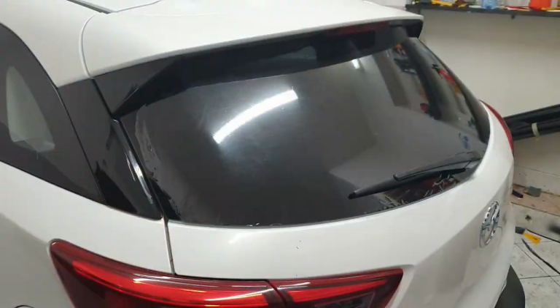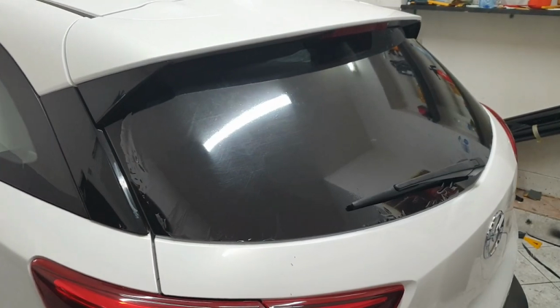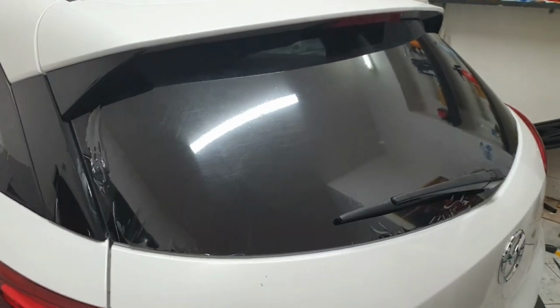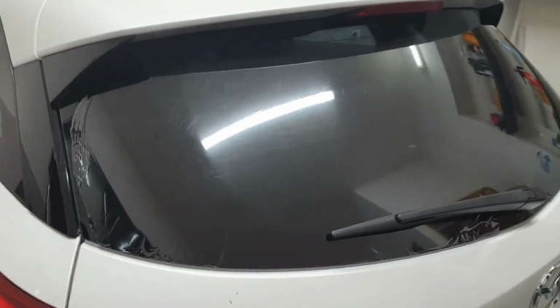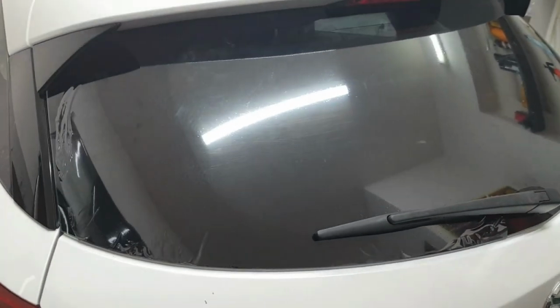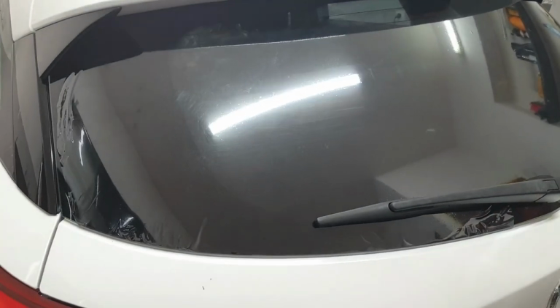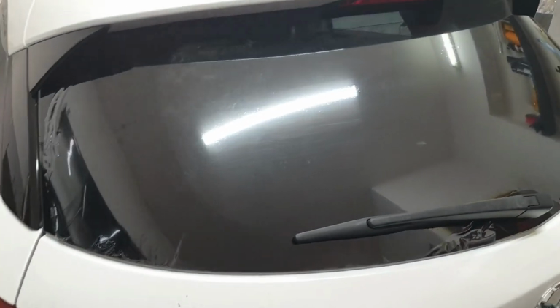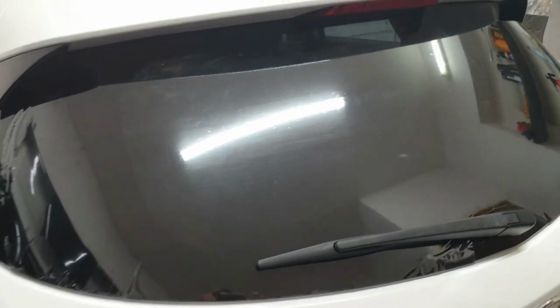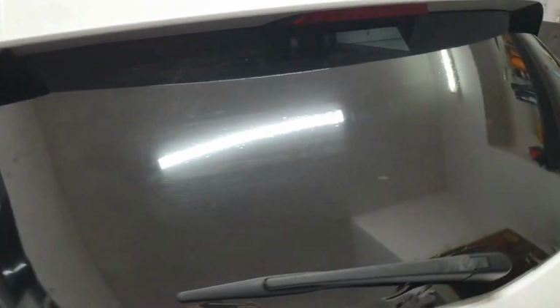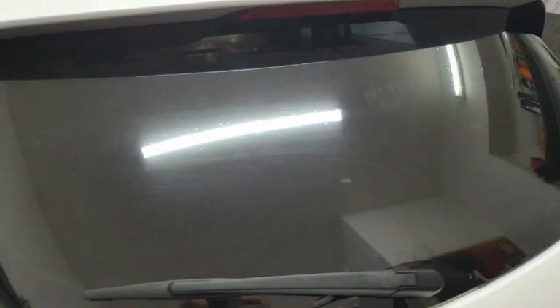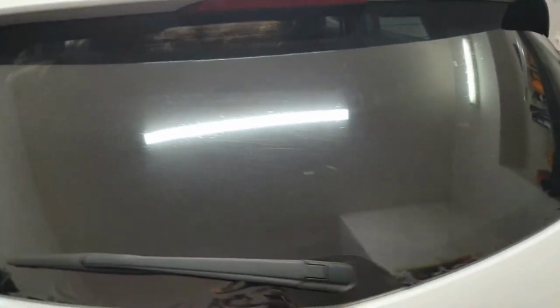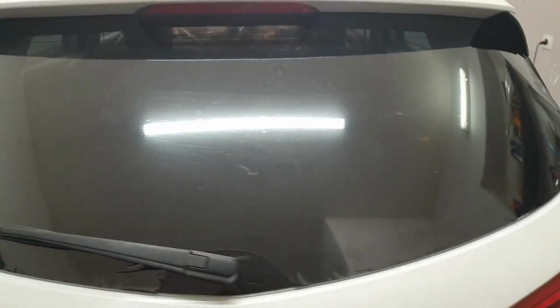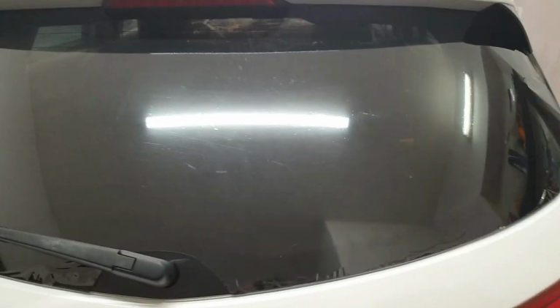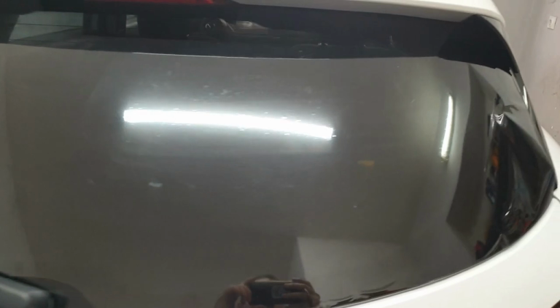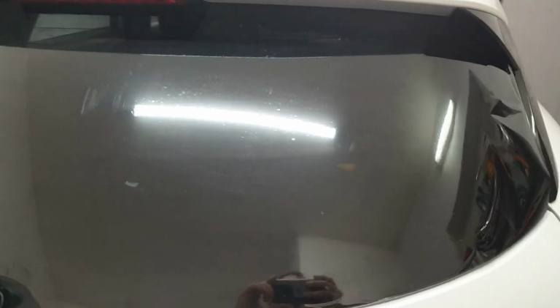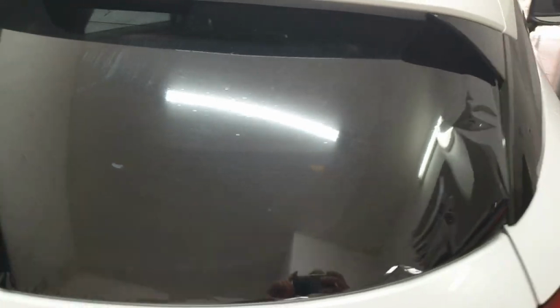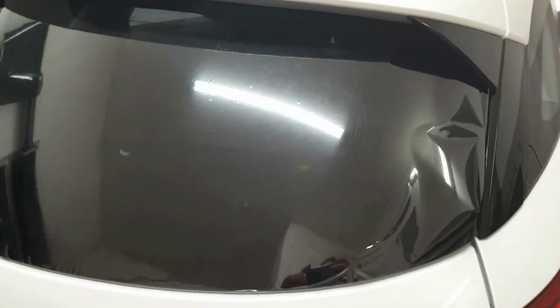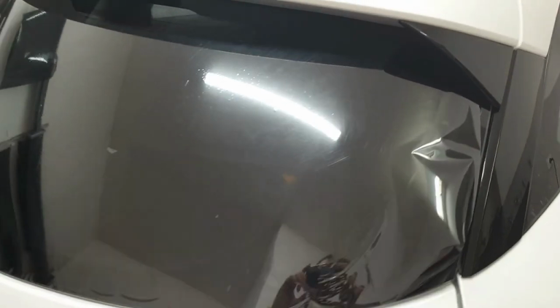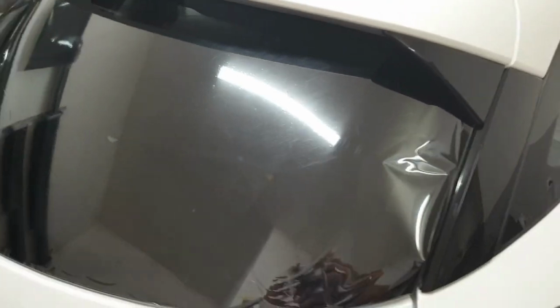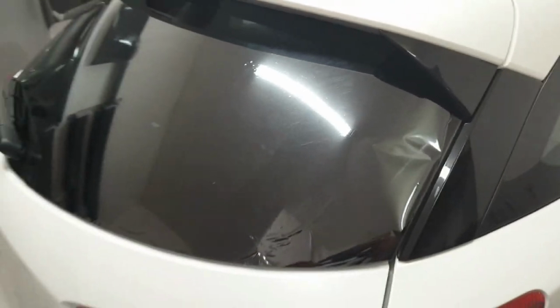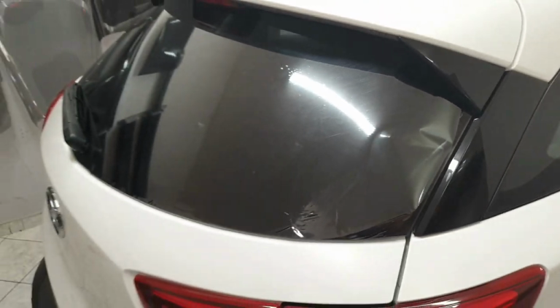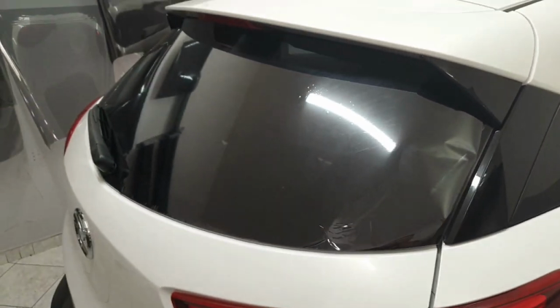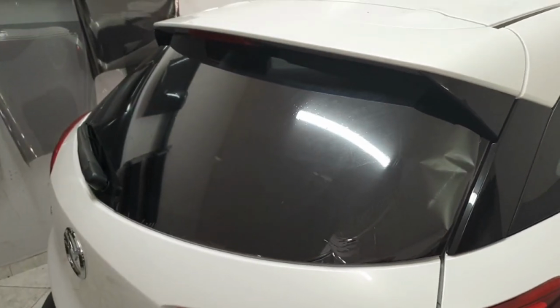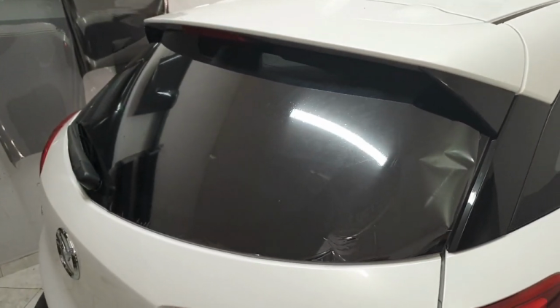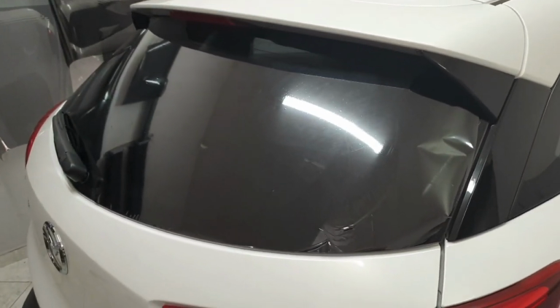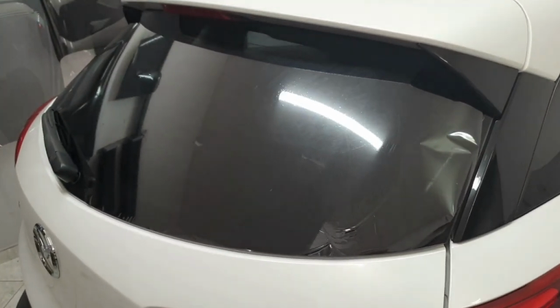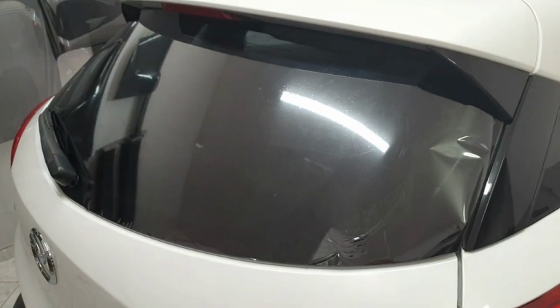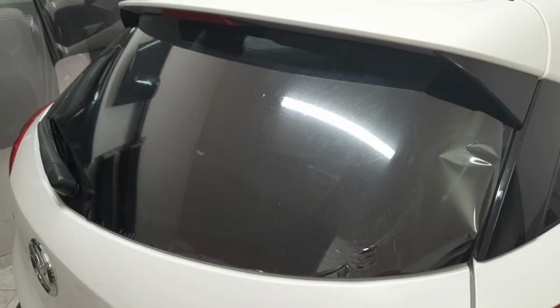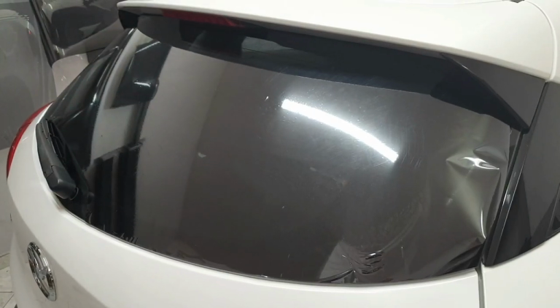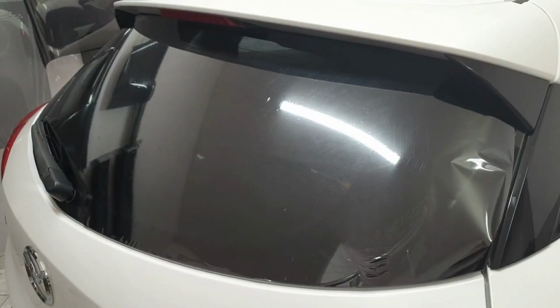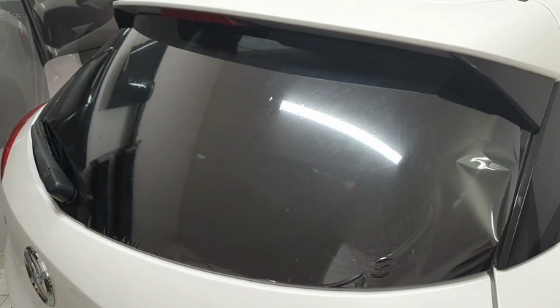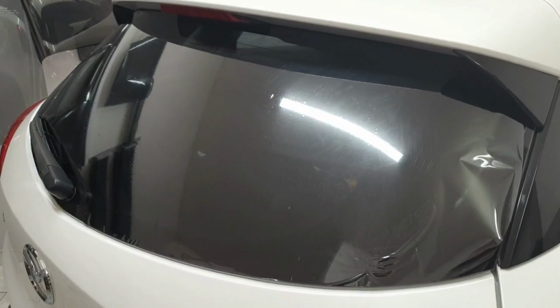The foil is heated now and, as you can see, it took the proper shape of the rear window. Now just take a few minutes to cool it down, and then he can apply it from the inside.